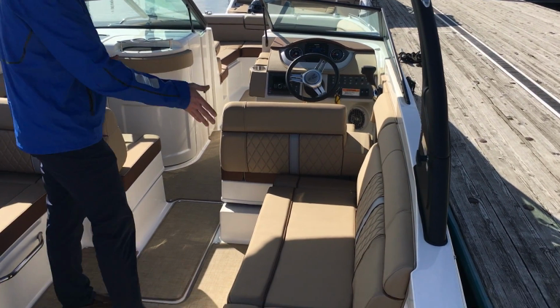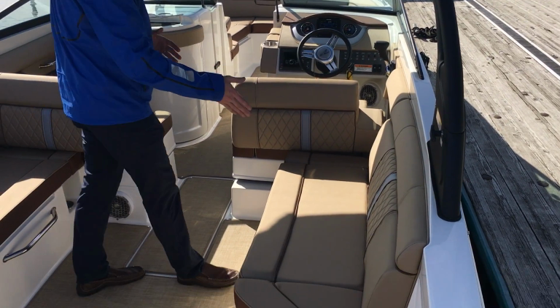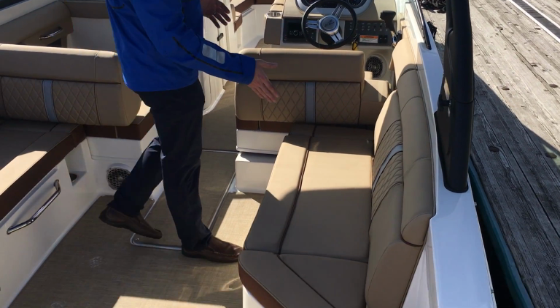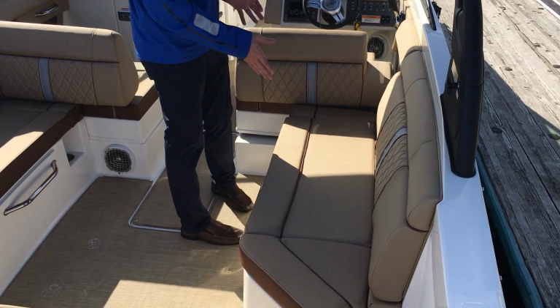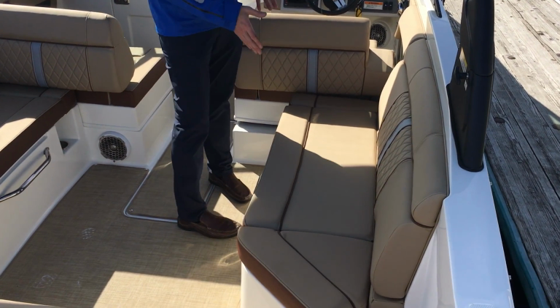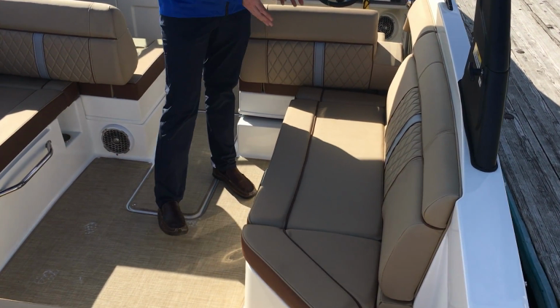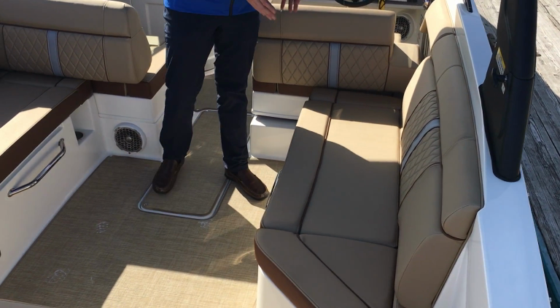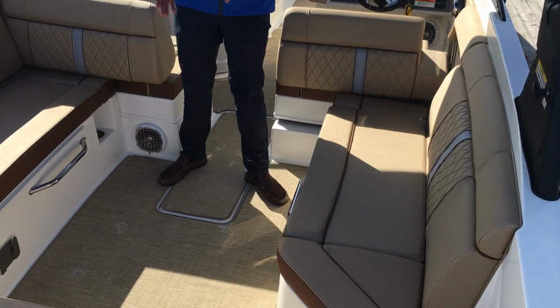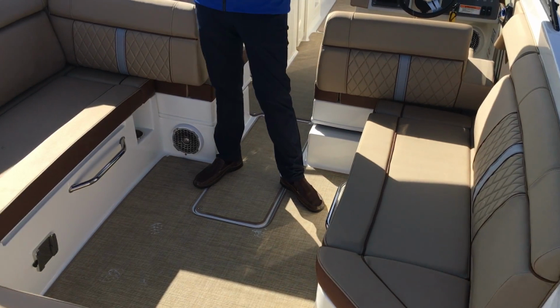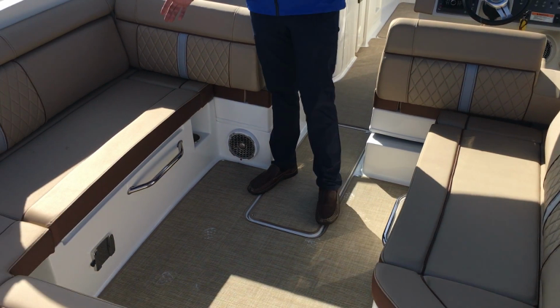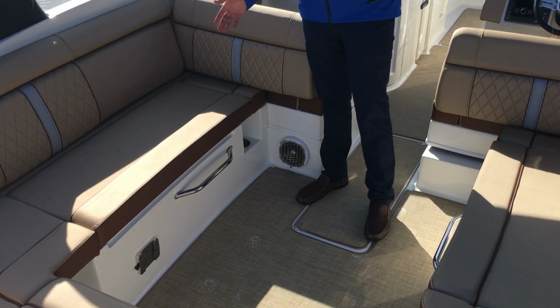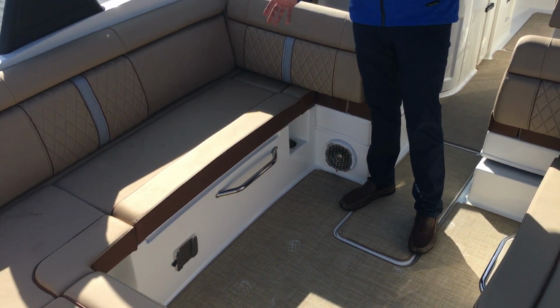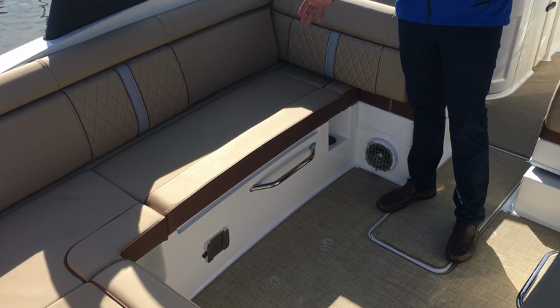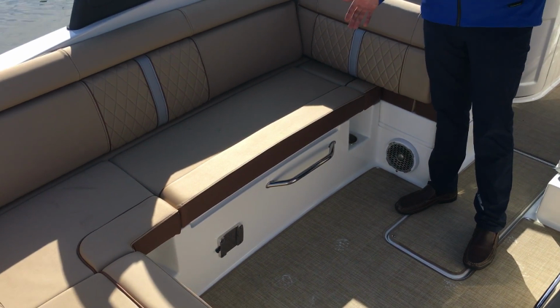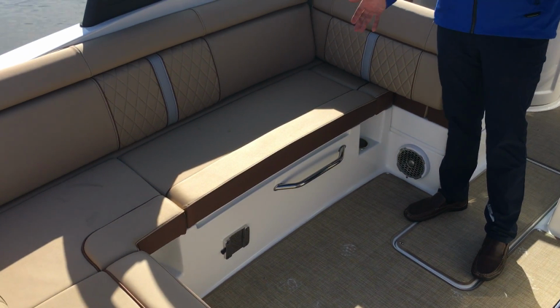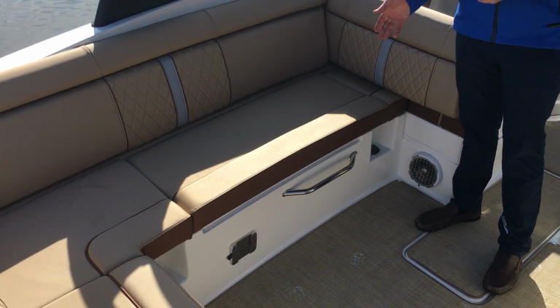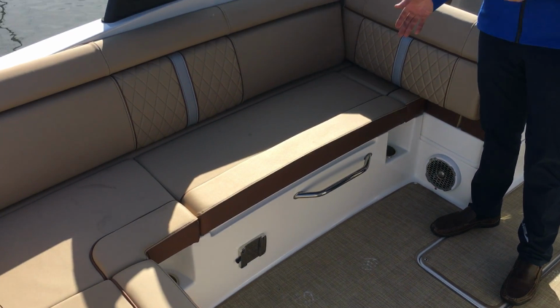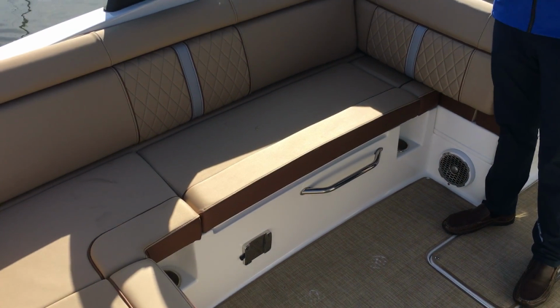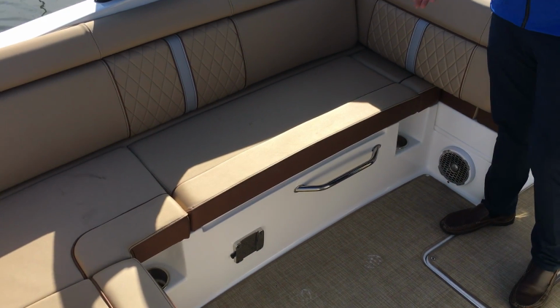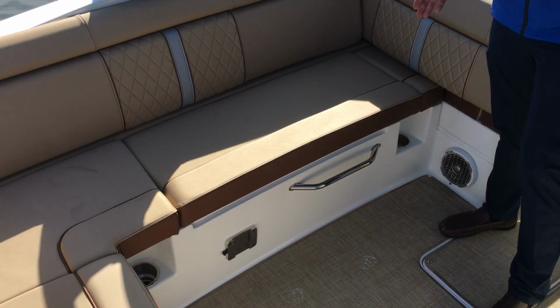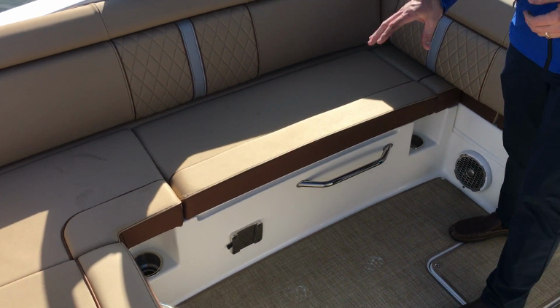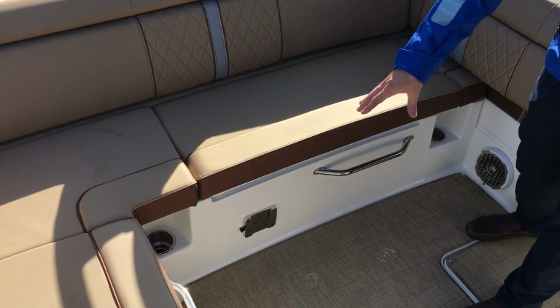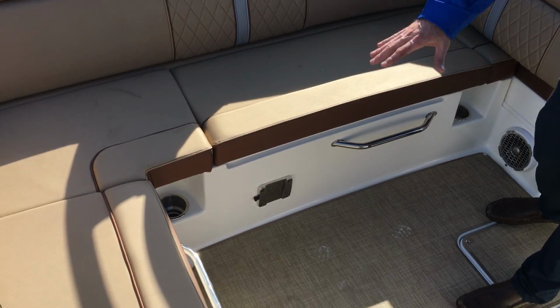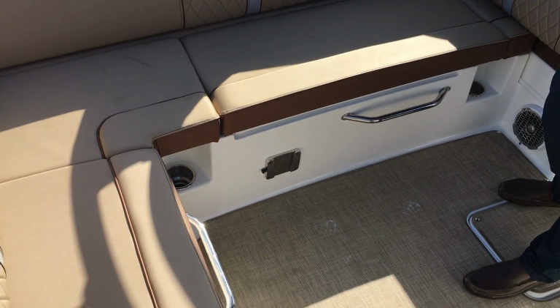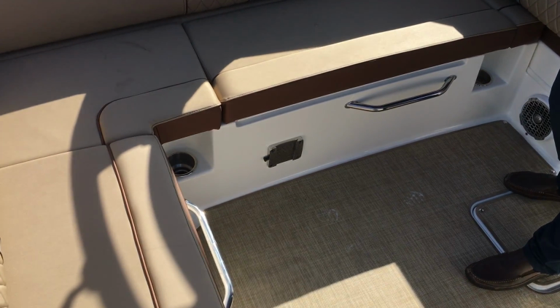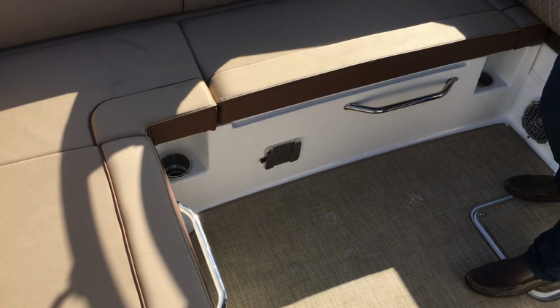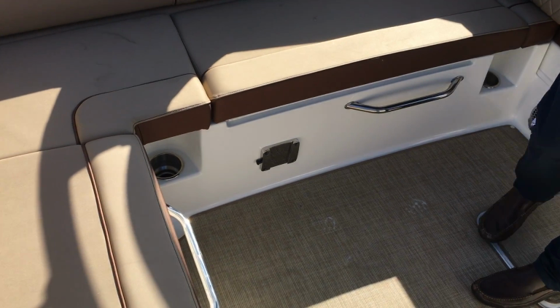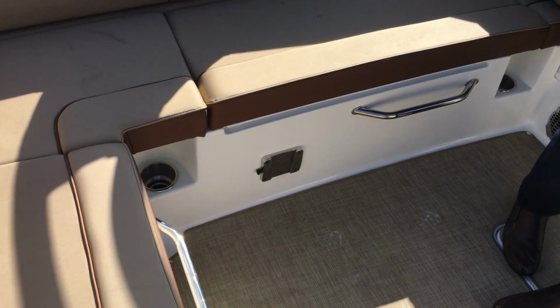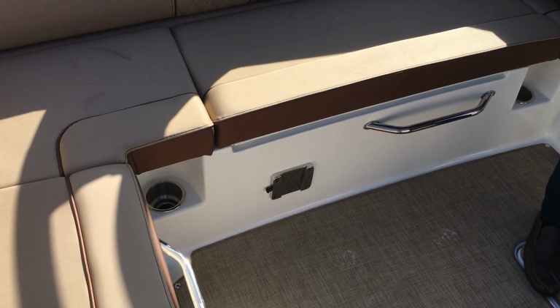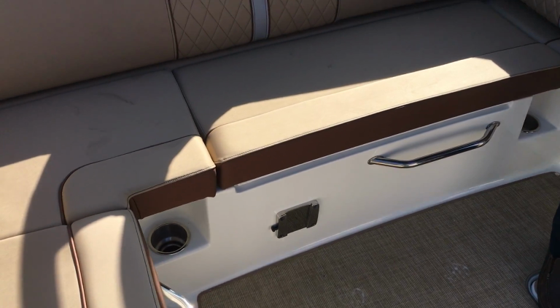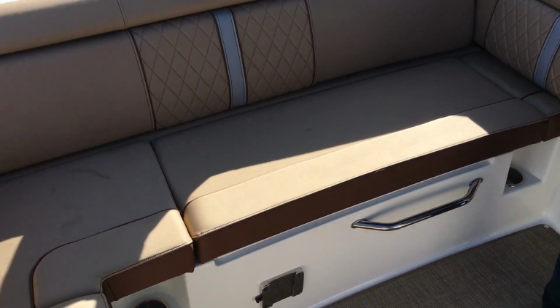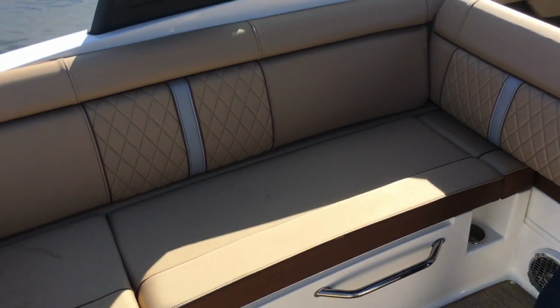Underneath this seat you're going to have a cooler to keep all your beverages in. Under this seat you're going to have a tremendous amount of storage space. There's also a table that fits in here that sets up so you can have lunch or have a cocktail on board.